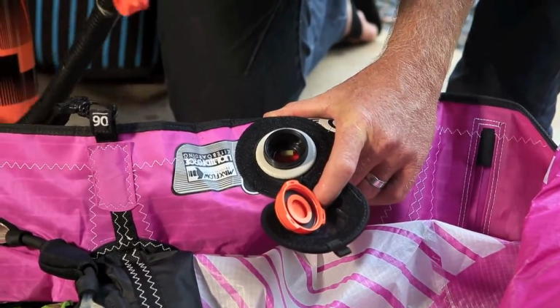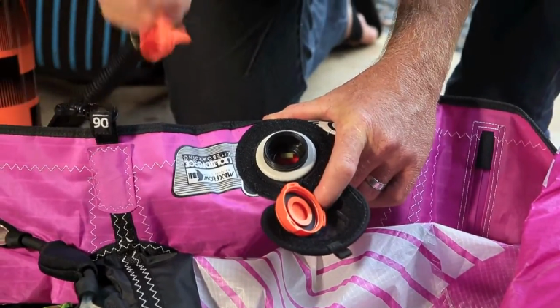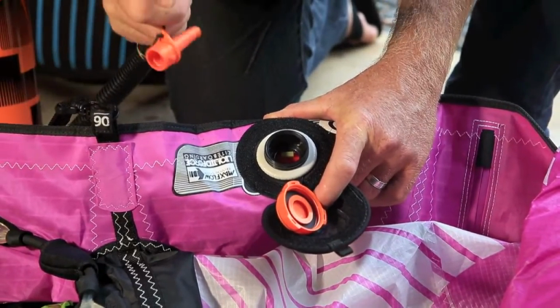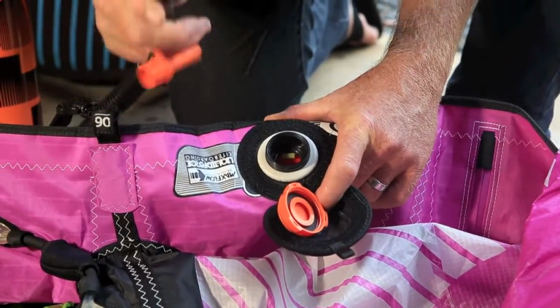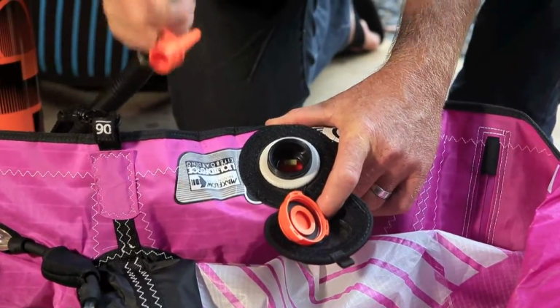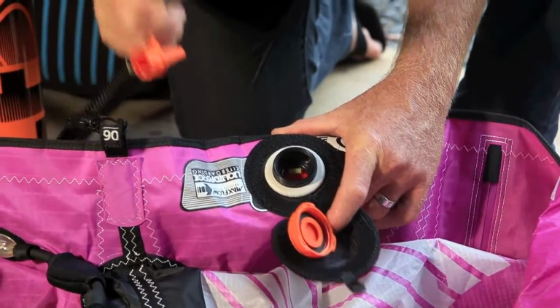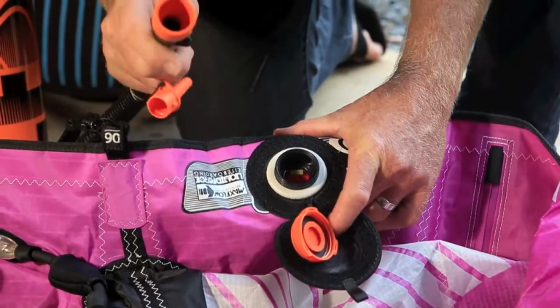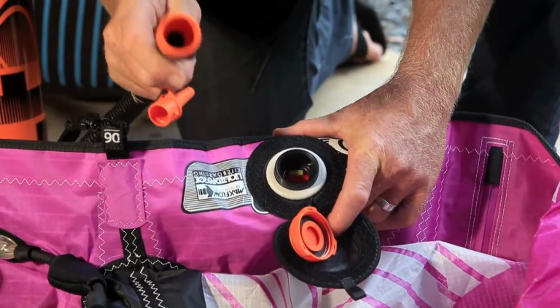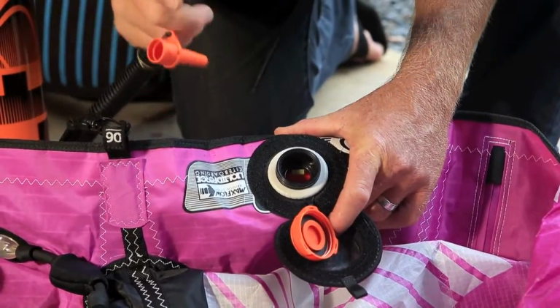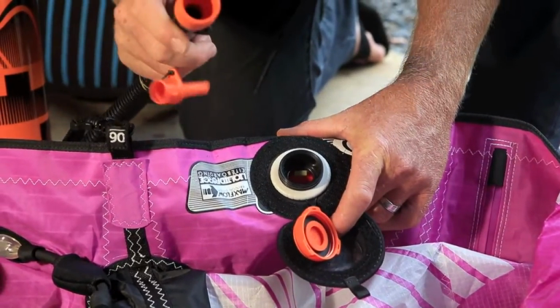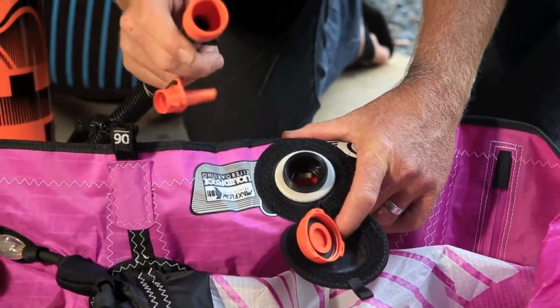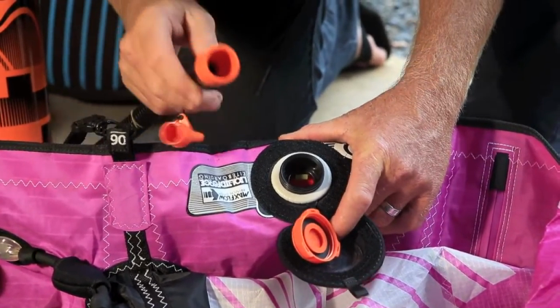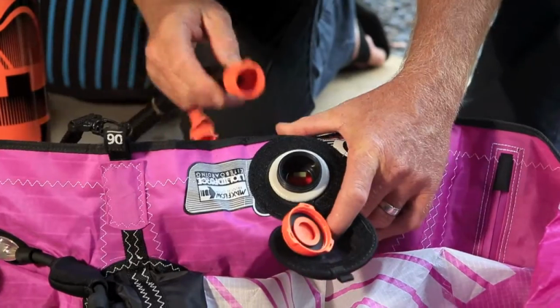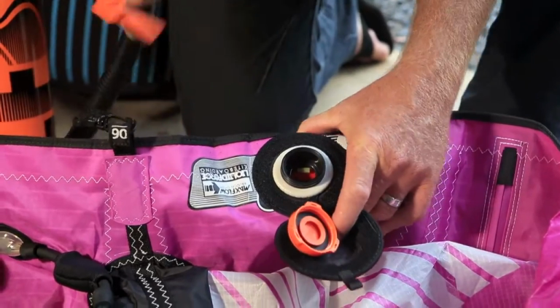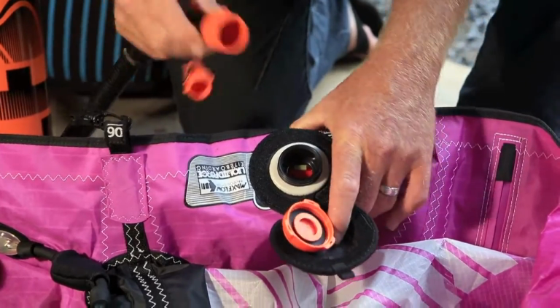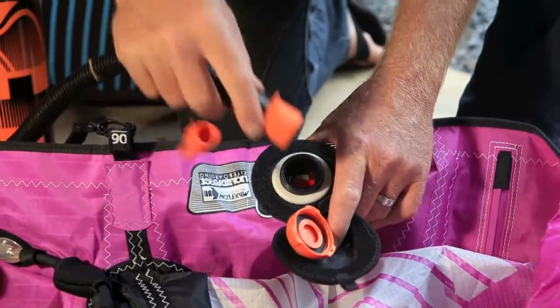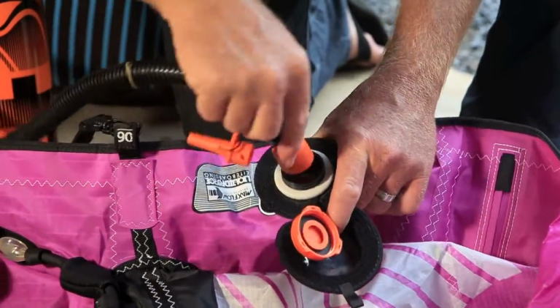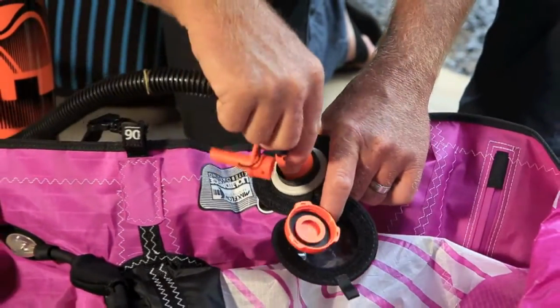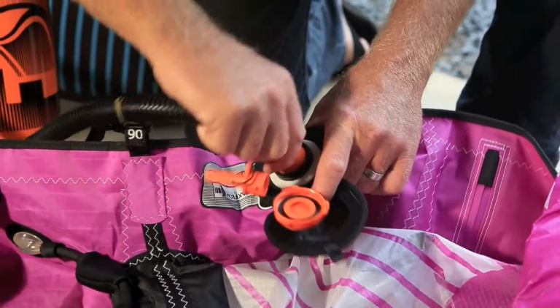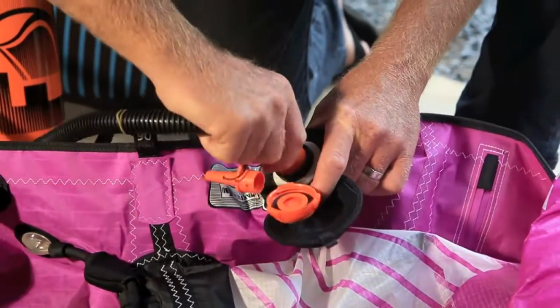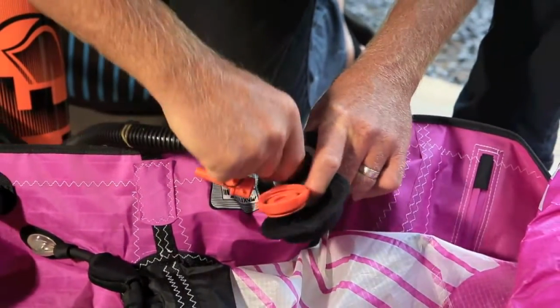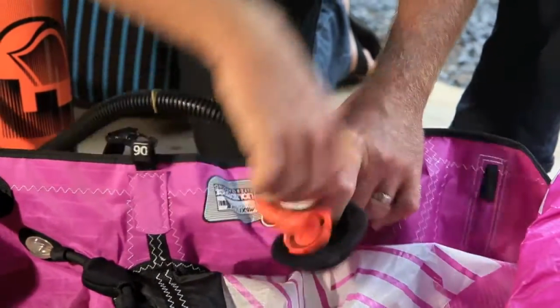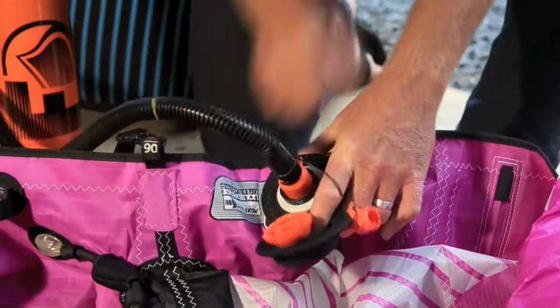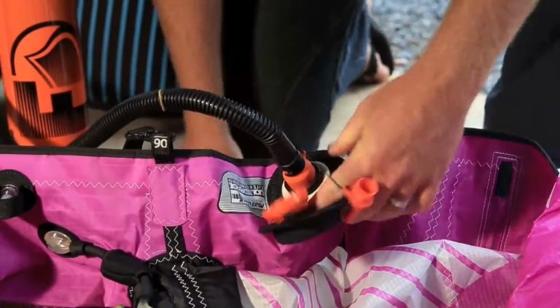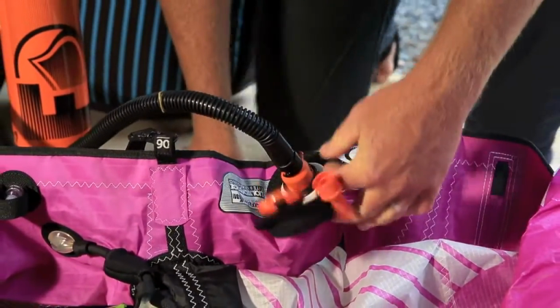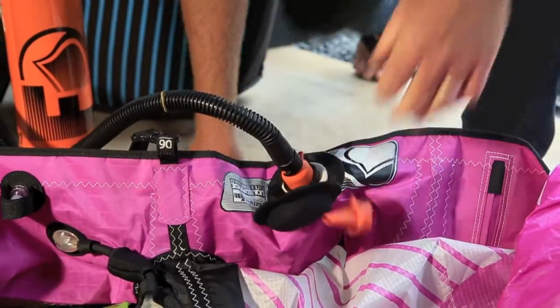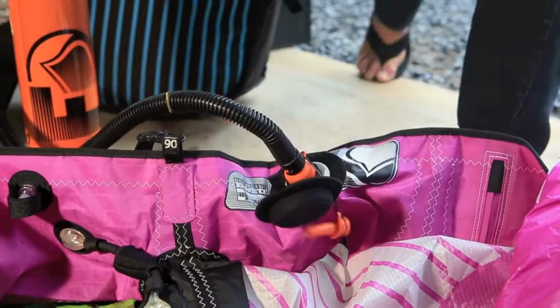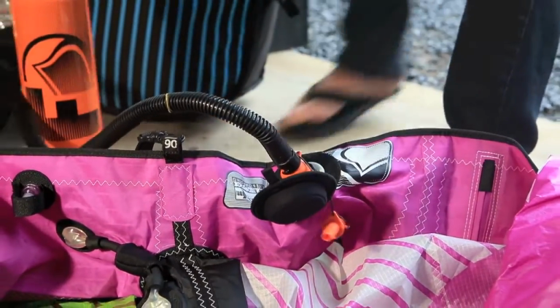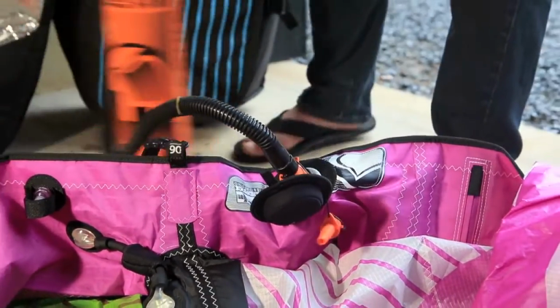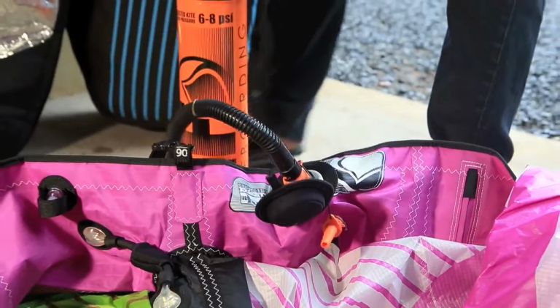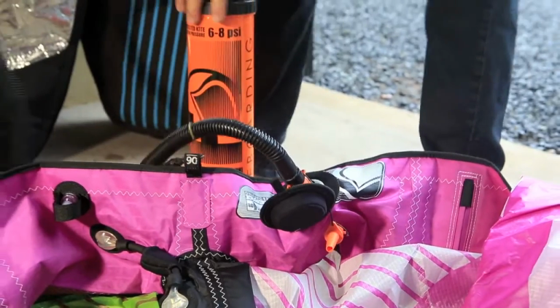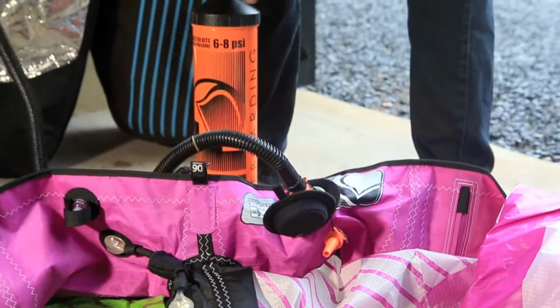You're going to need the special MaxFlow valve attachment on your pump. Very simple to do — it's just a pressure fitting. You push it on in, and then you're ready to inflate your kite.